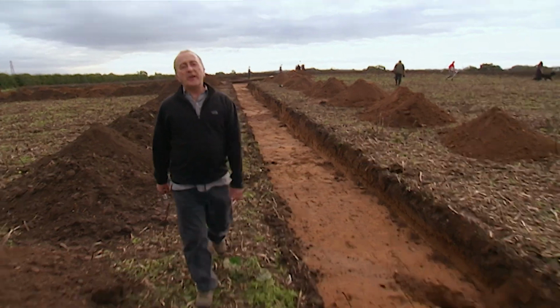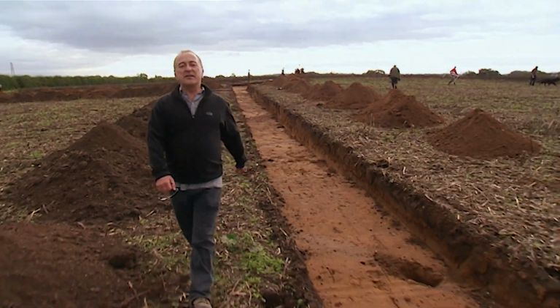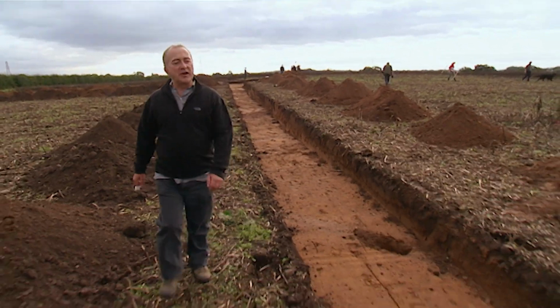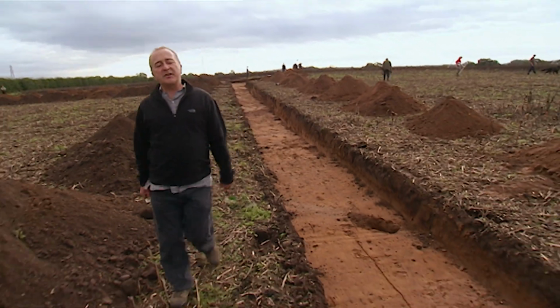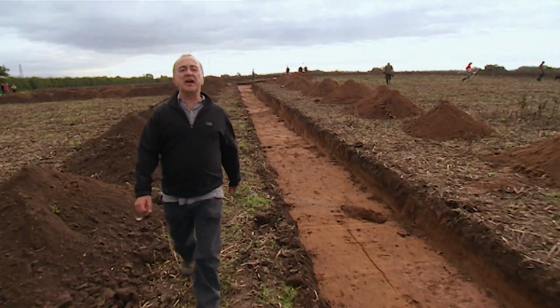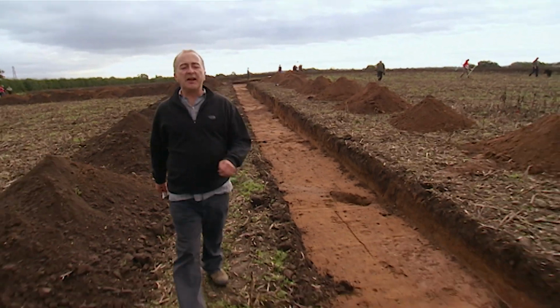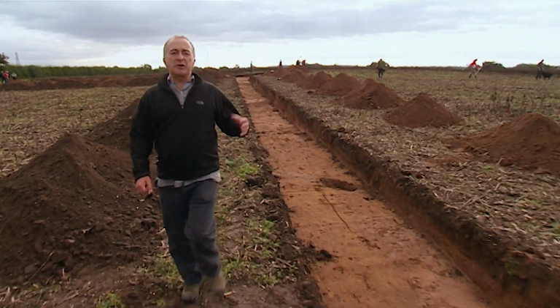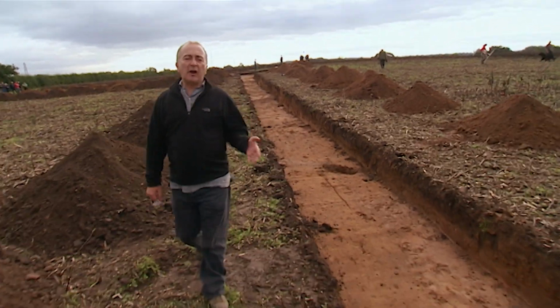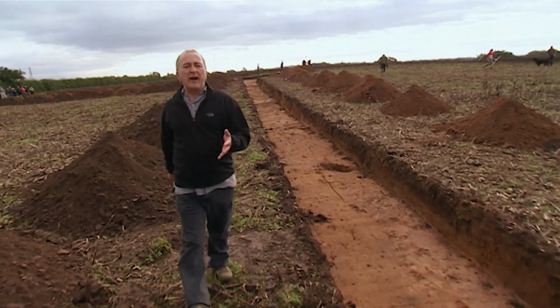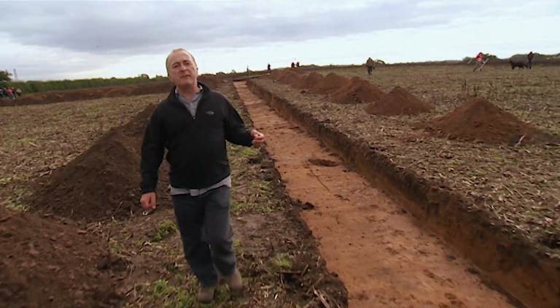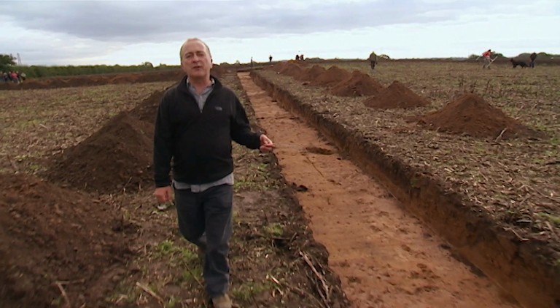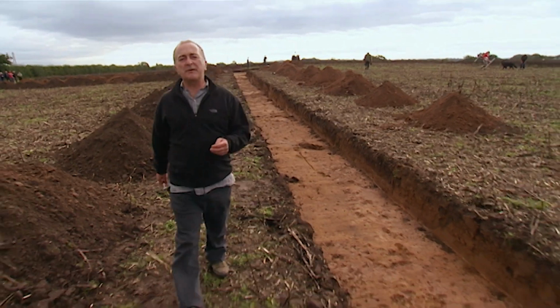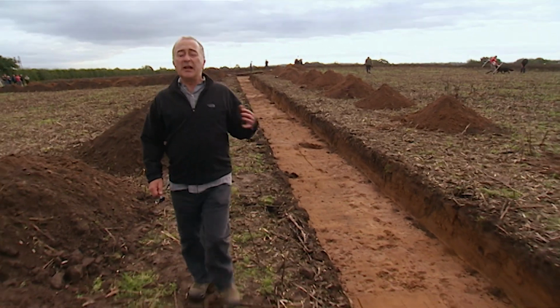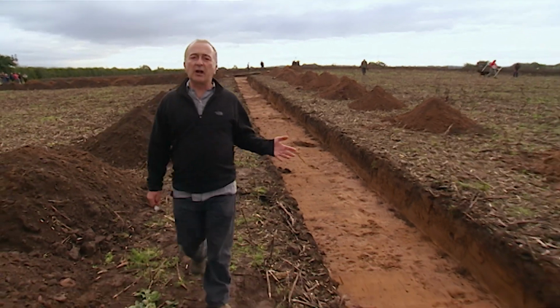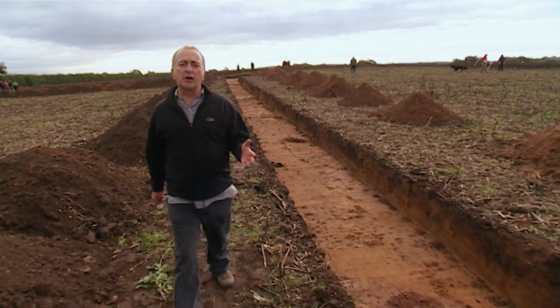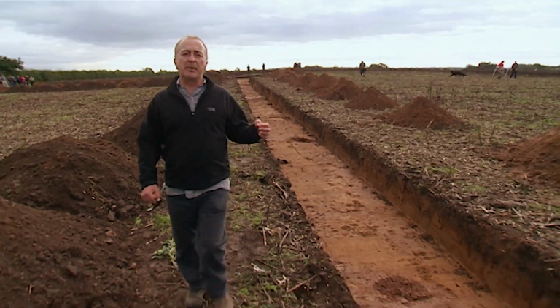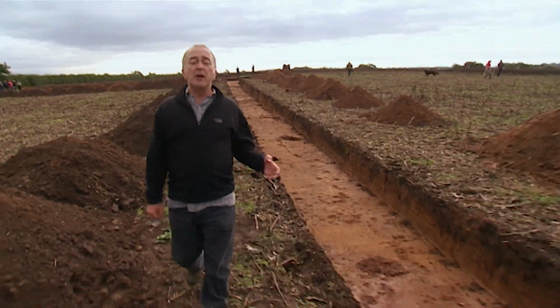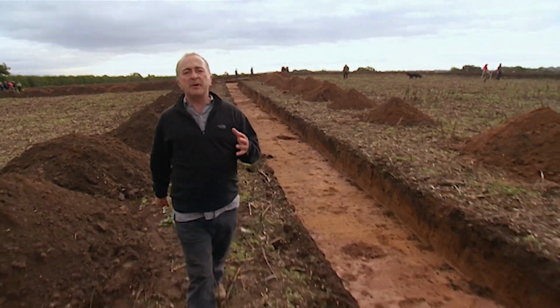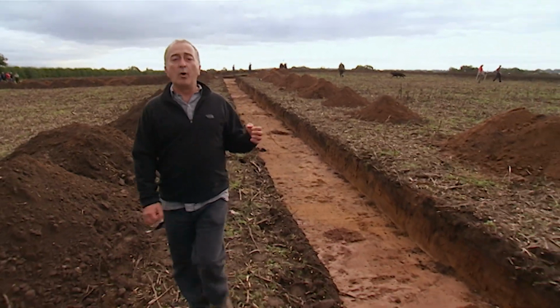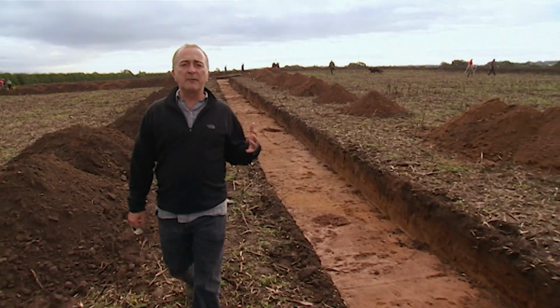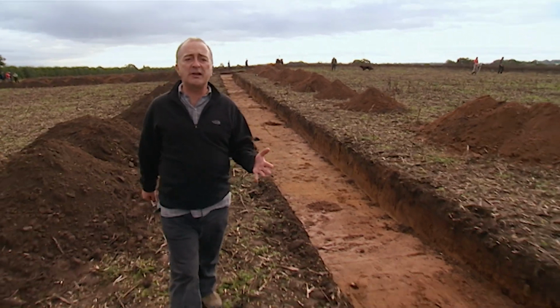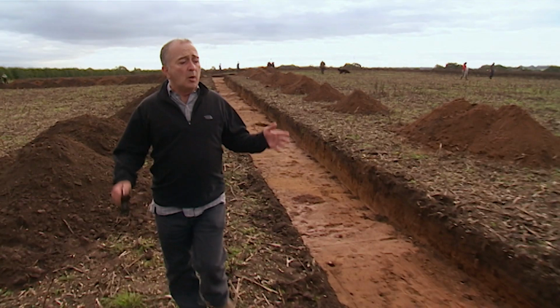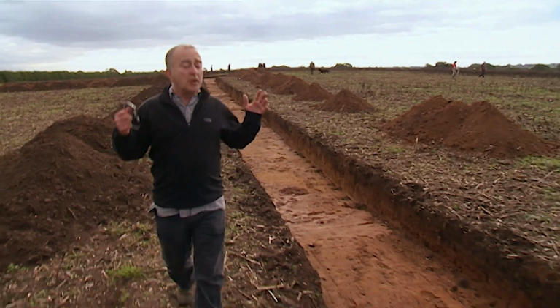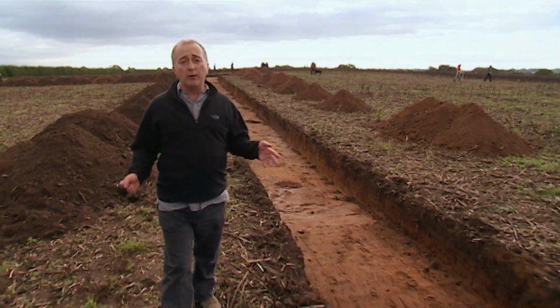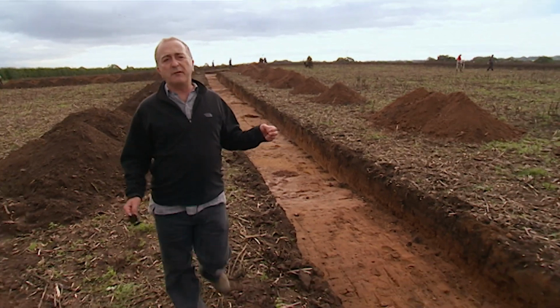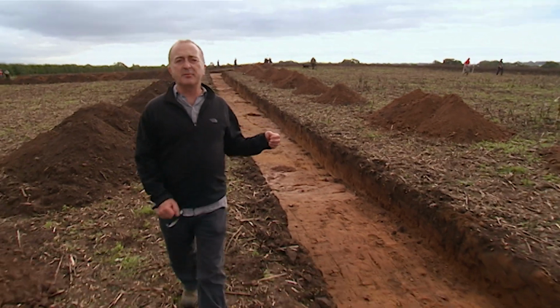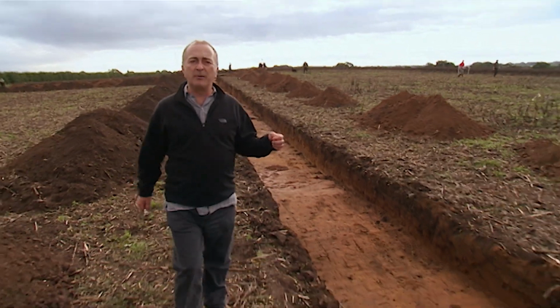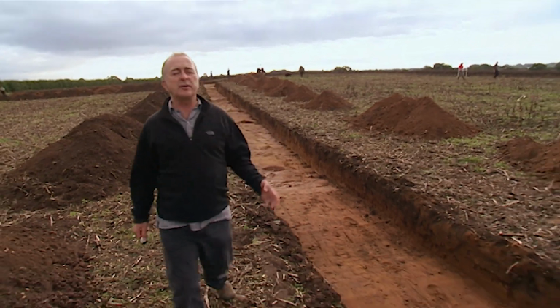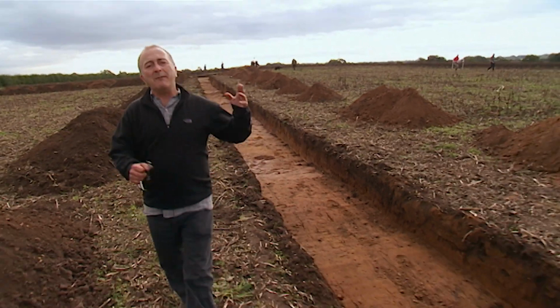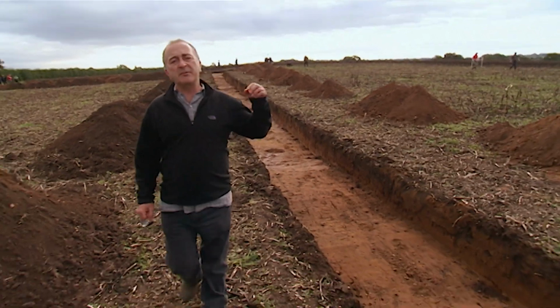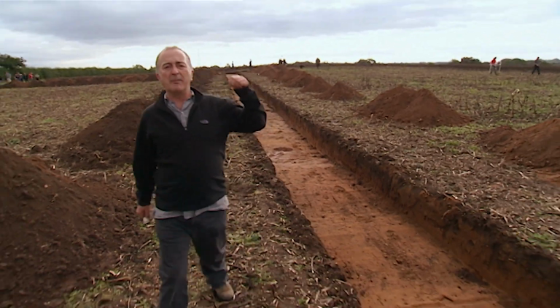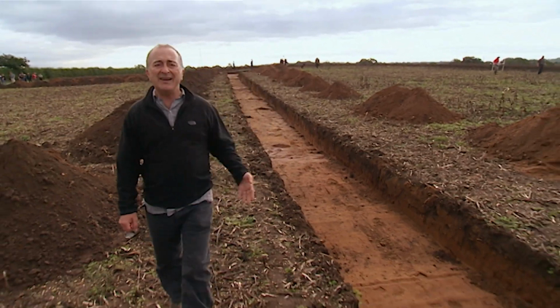We came to this field near Manchester yesterday because the beautiful artefacts that had been found on the surface led local archaeologists to believe there might be a small Roman fort here. Well, not only have we not found a small Roman fort, we haven't found a small Roman anything.